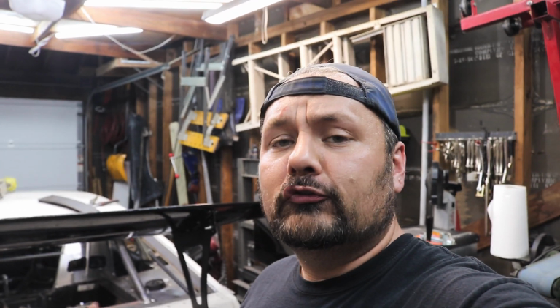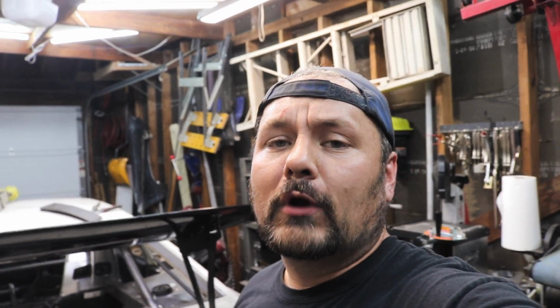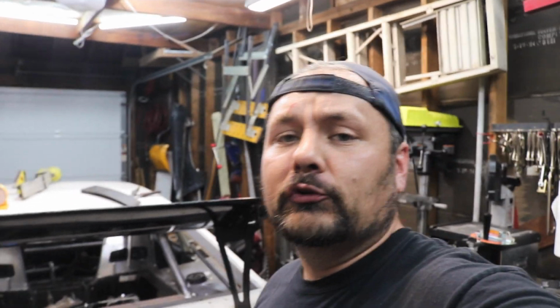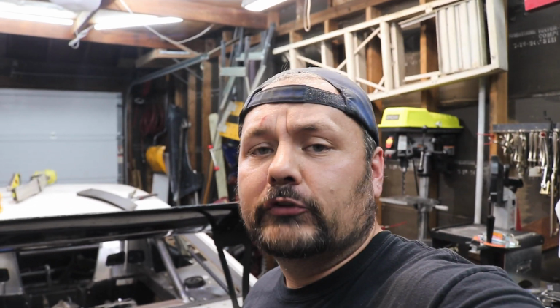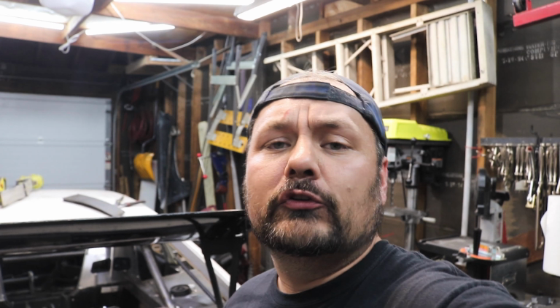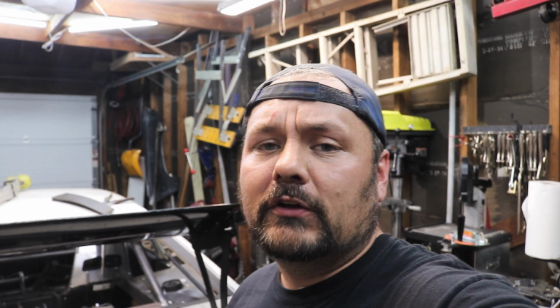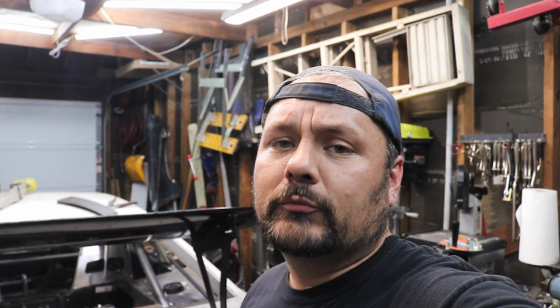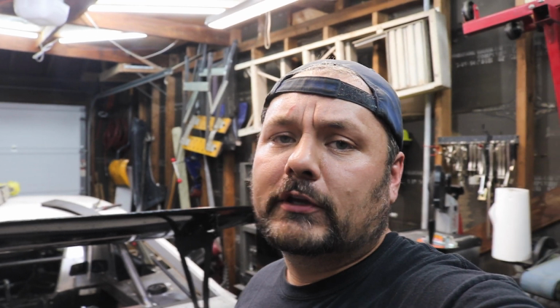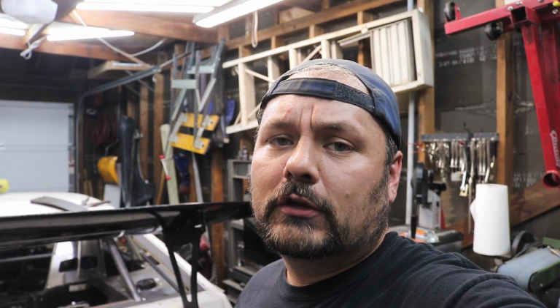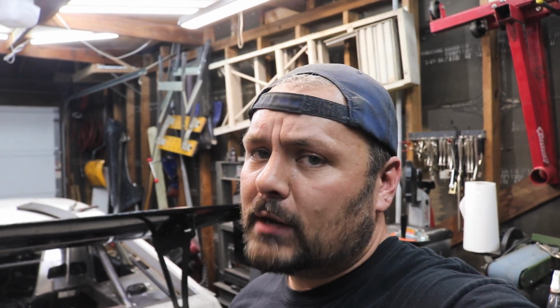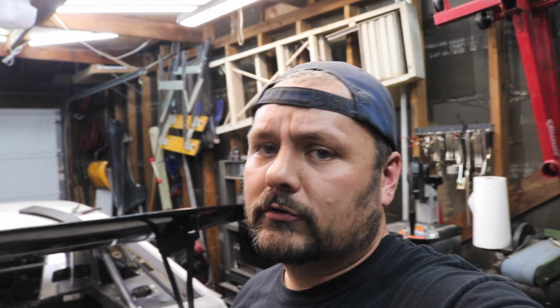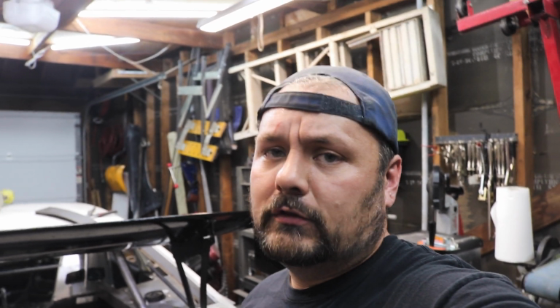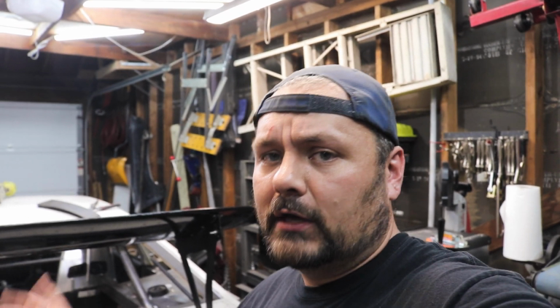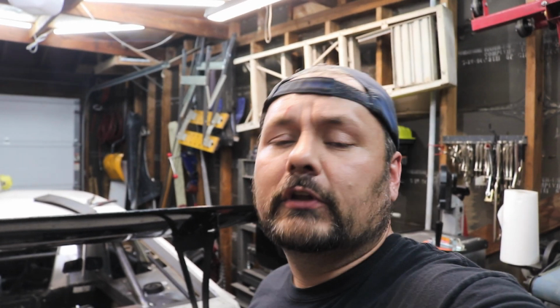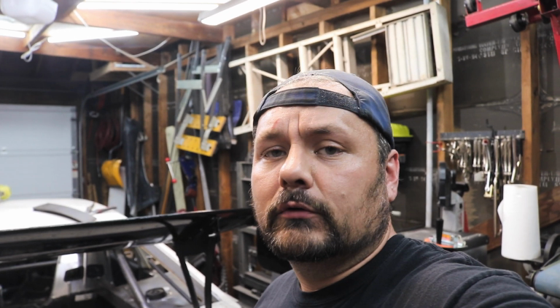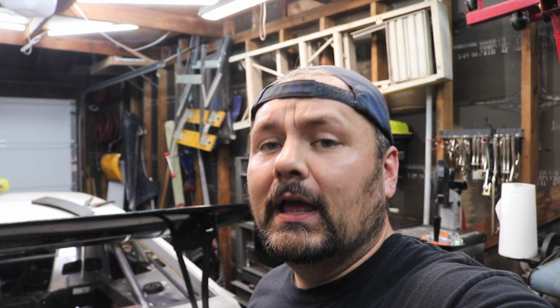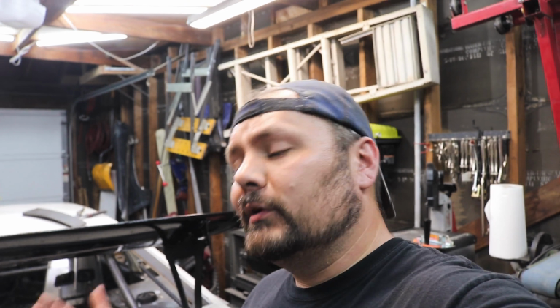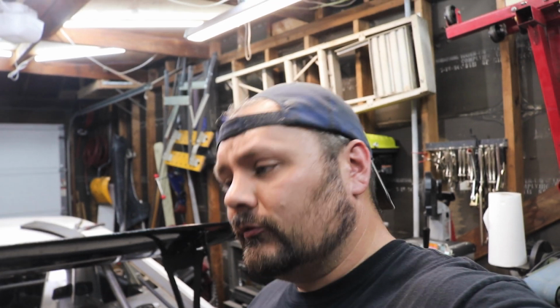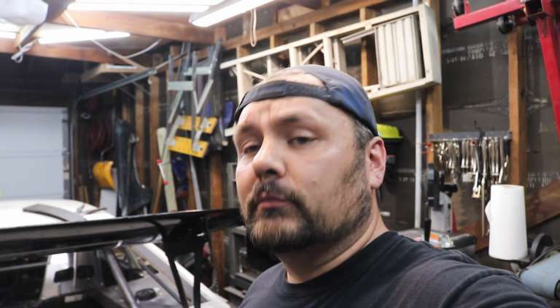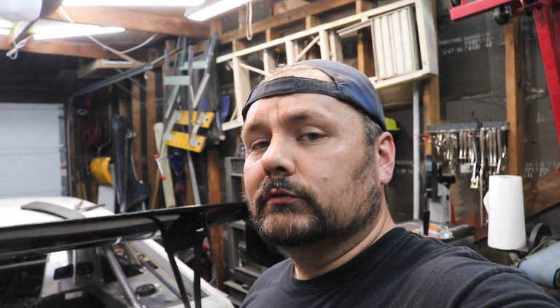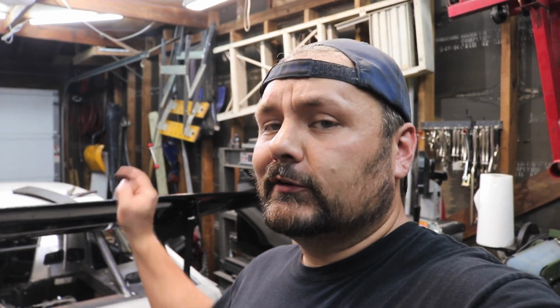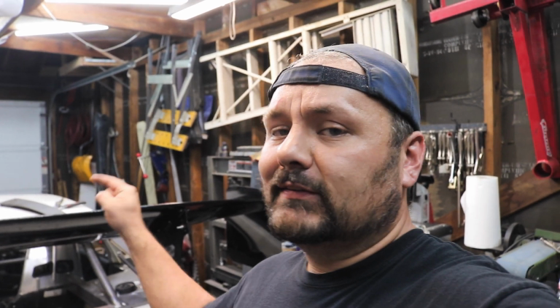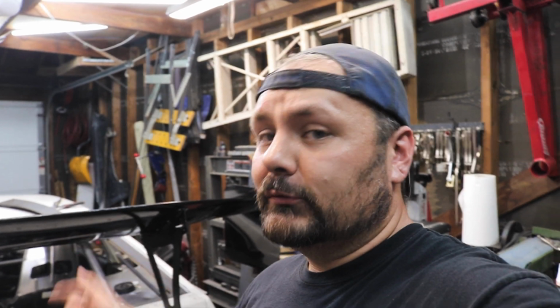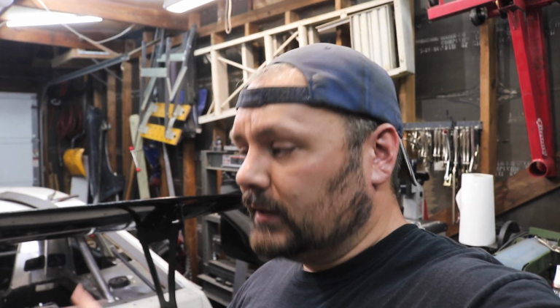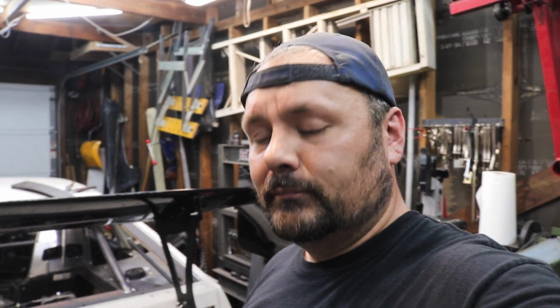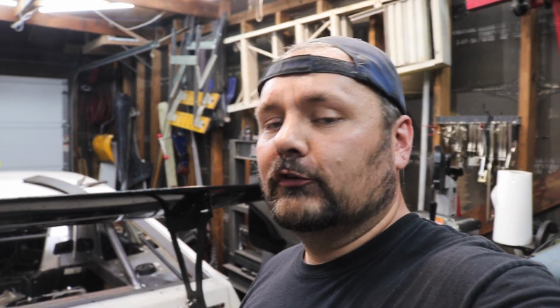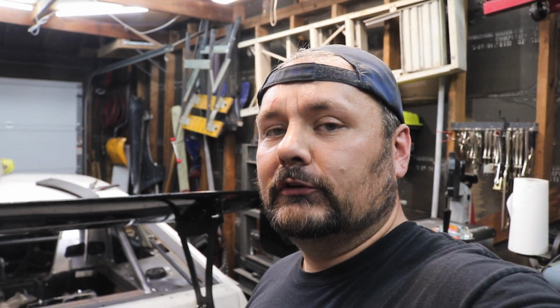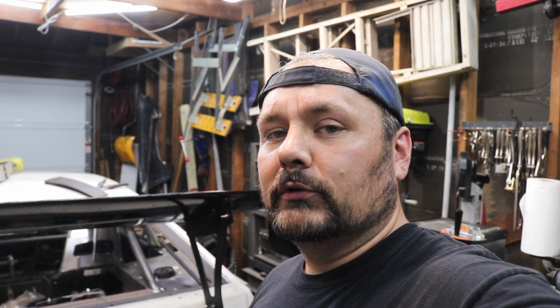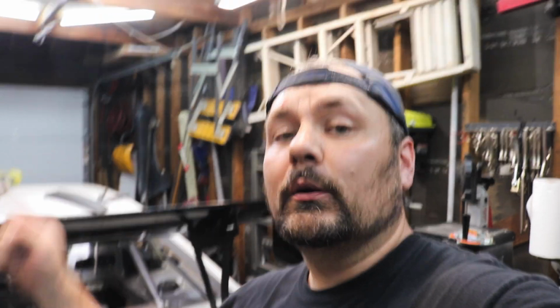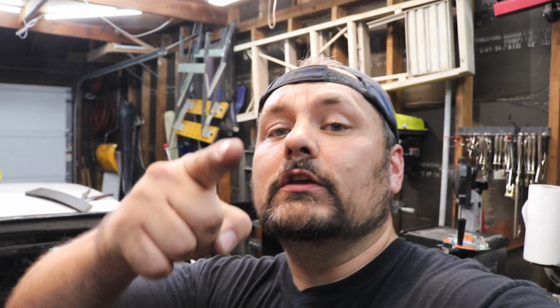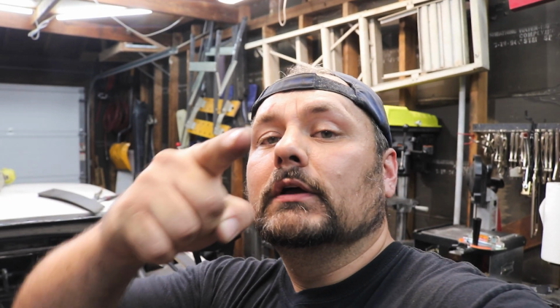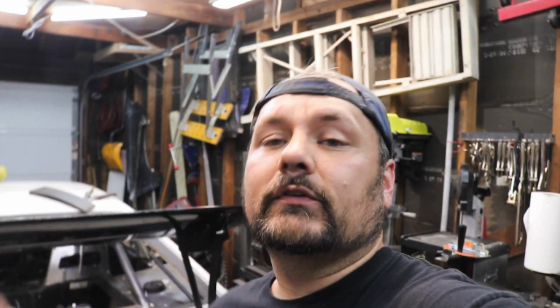Thank you so much for watching, I really do appreciate it. If you could do me a solid, hit the thumbs up if you liked this video. Subscribe if you haven't already — the YouTube algorithm likes that sort of thing. But above all else, remember: on projects like this, sometimes you just need a little ingenuity. I will see you next time.